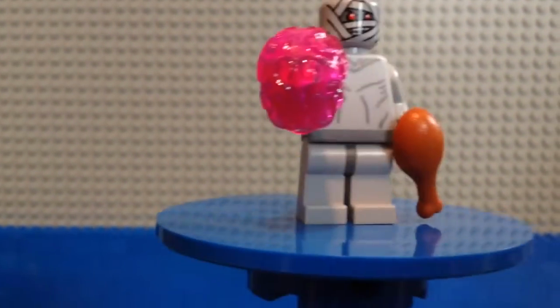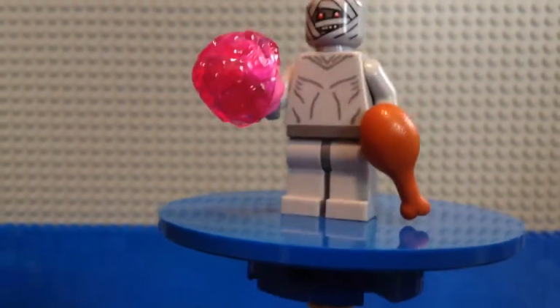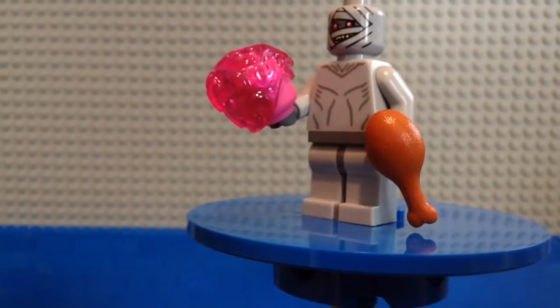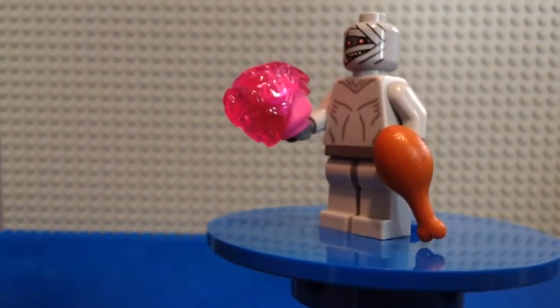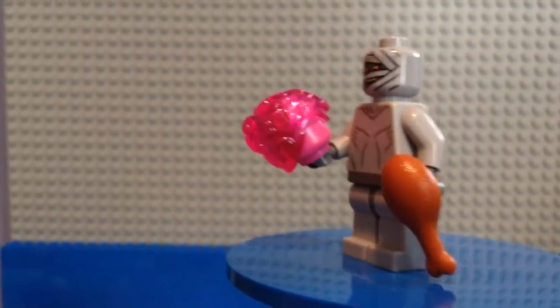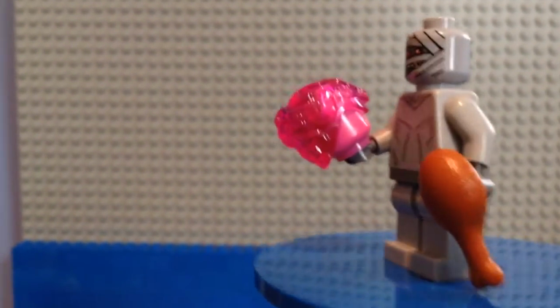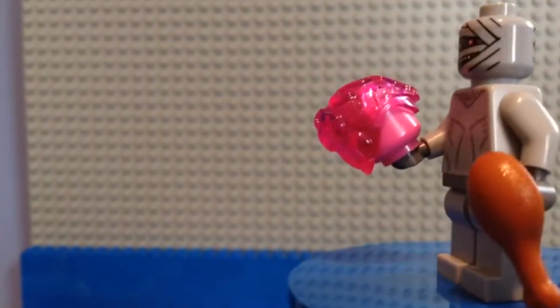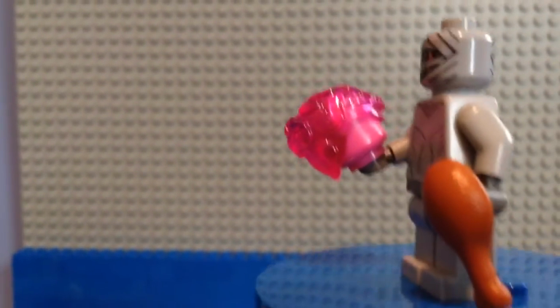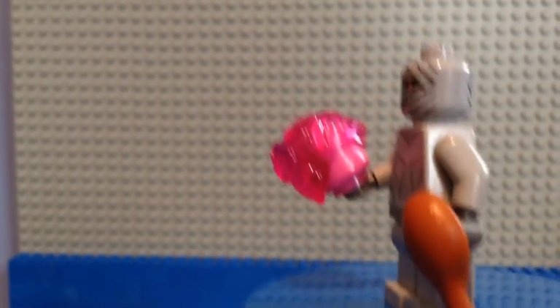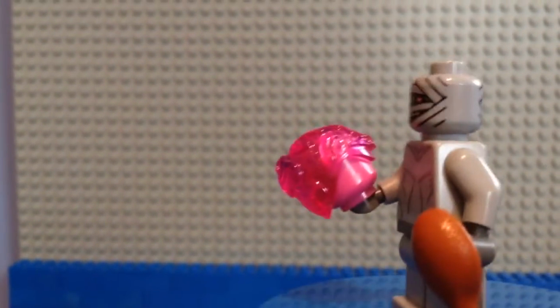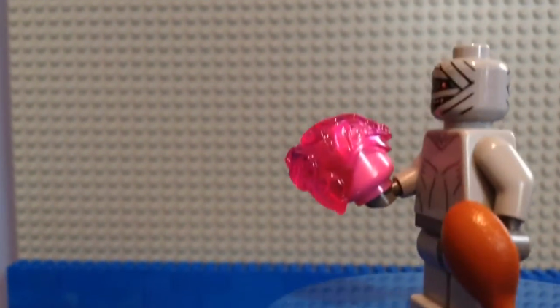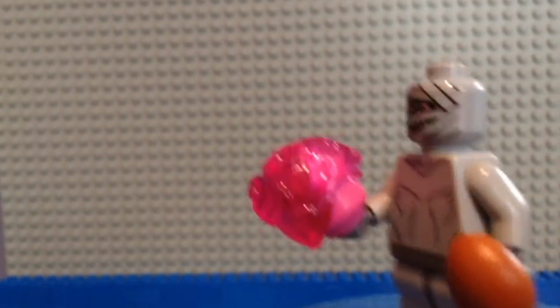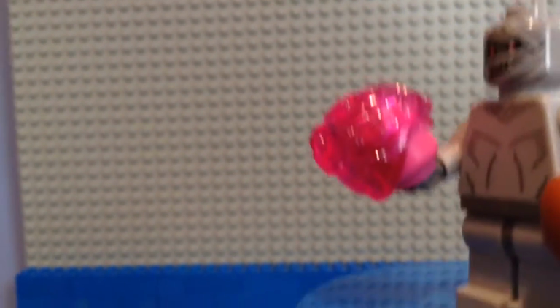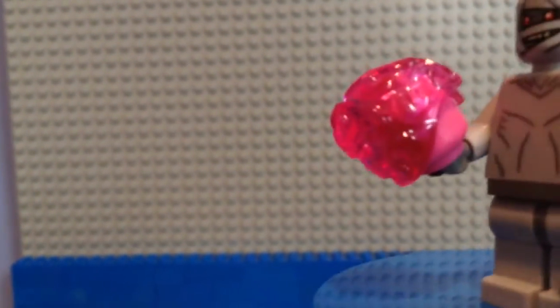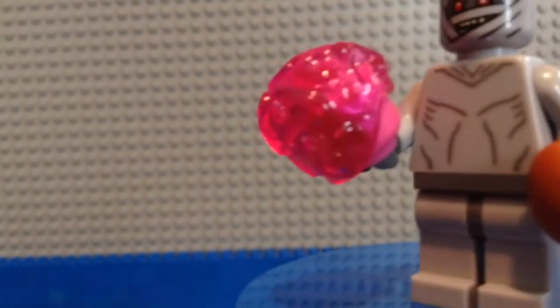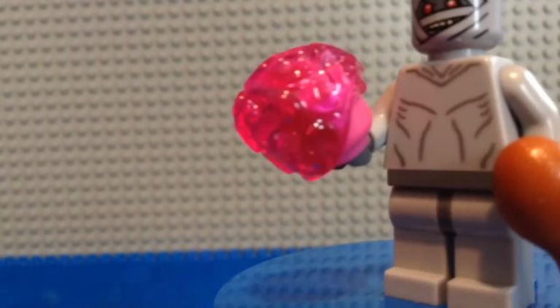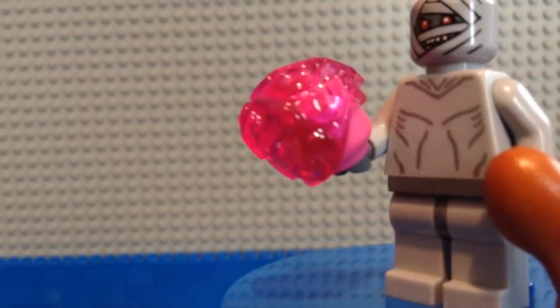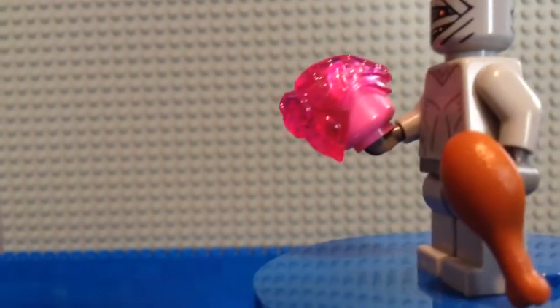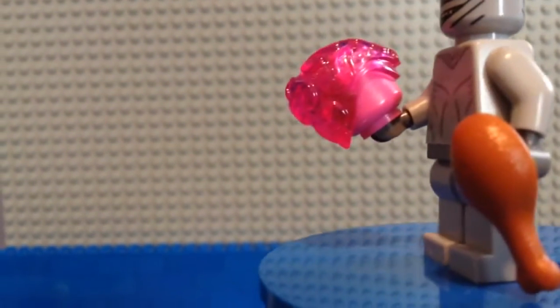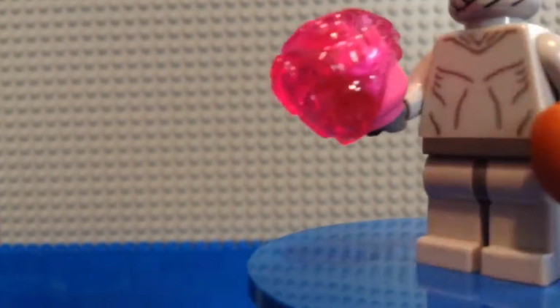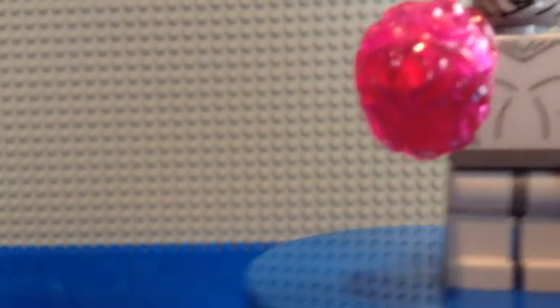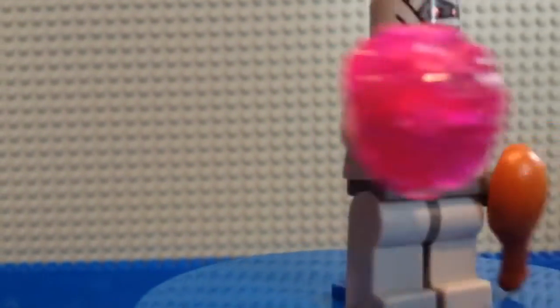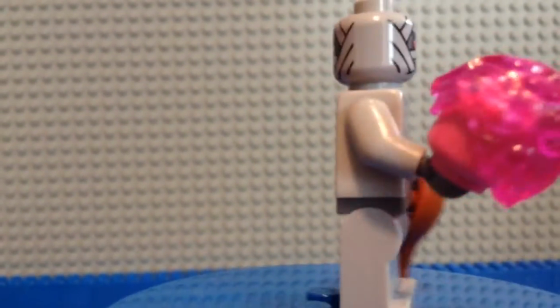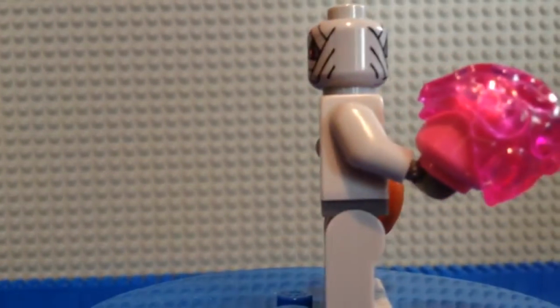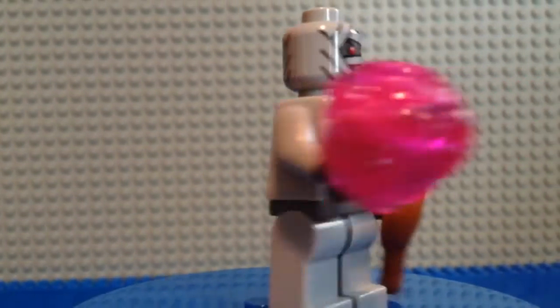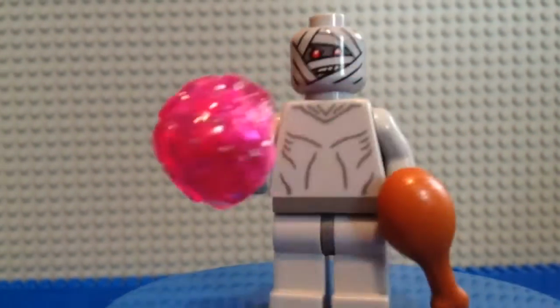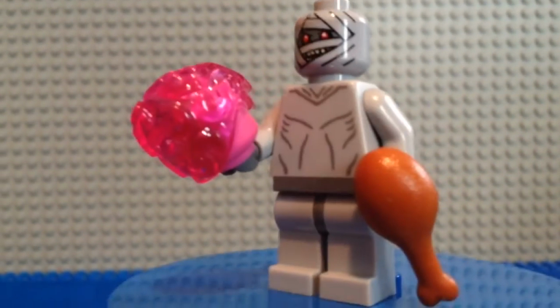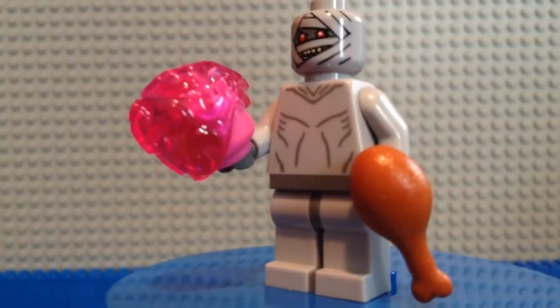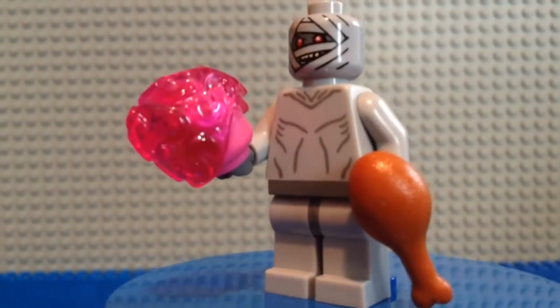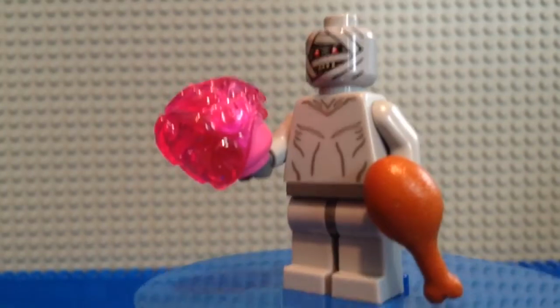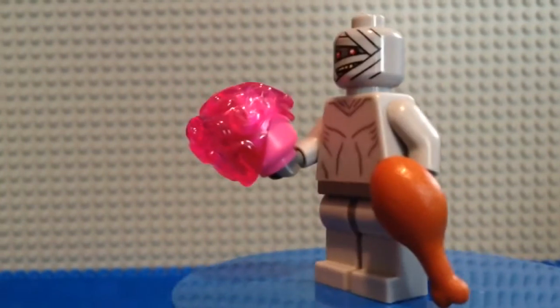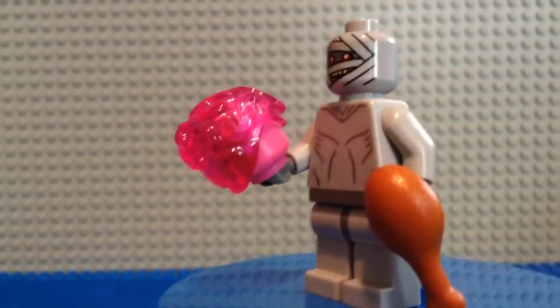He's got a chicken wing — or chicken bone, or whatever you want to call it — a piece of chicken, and then a brain. So instead of a shovel, he's holding those.